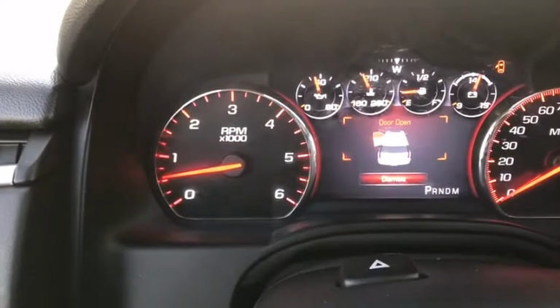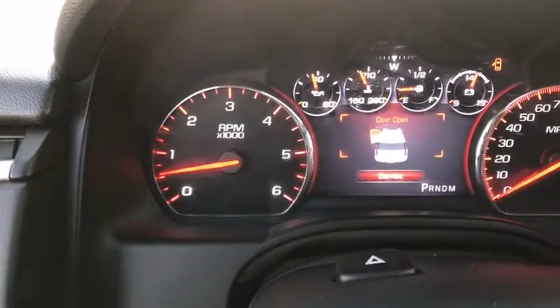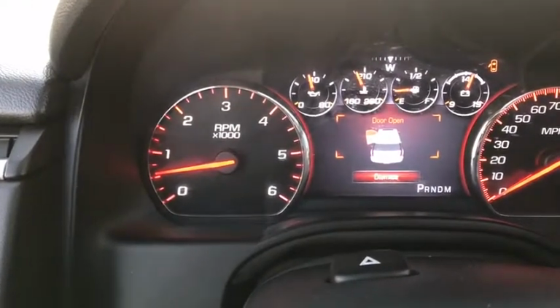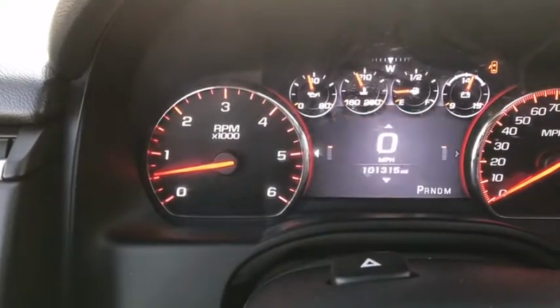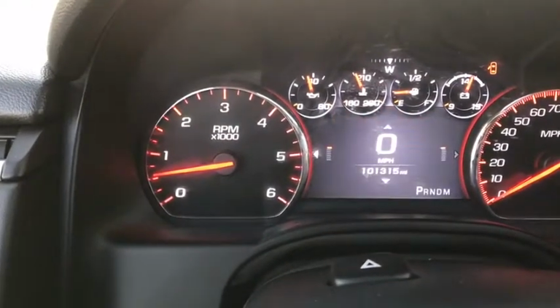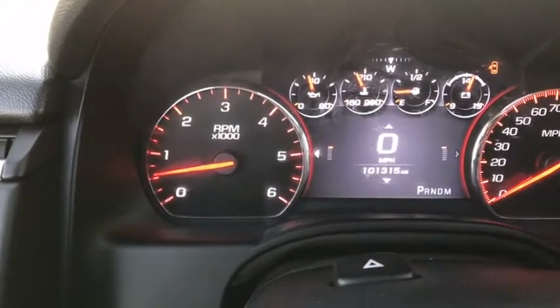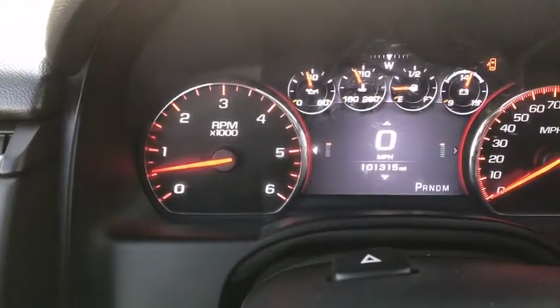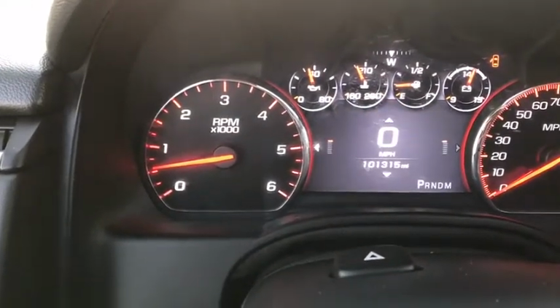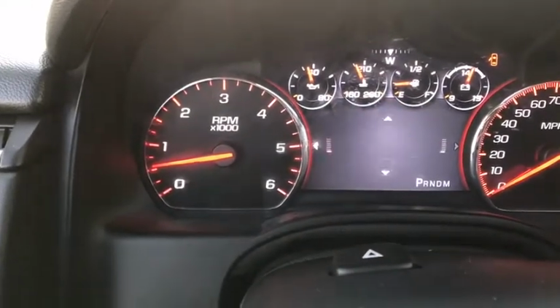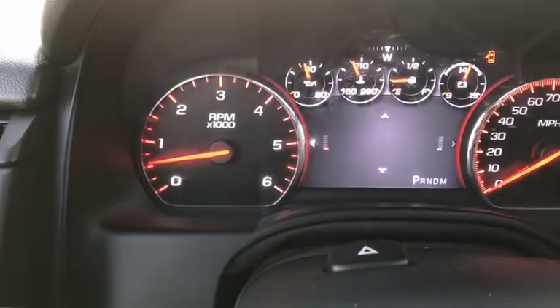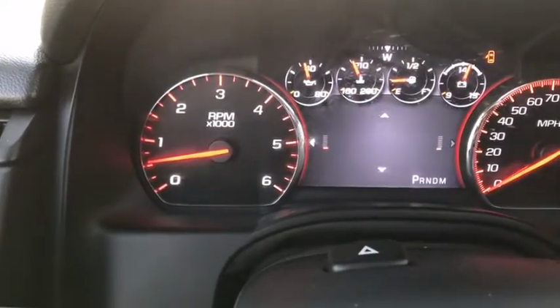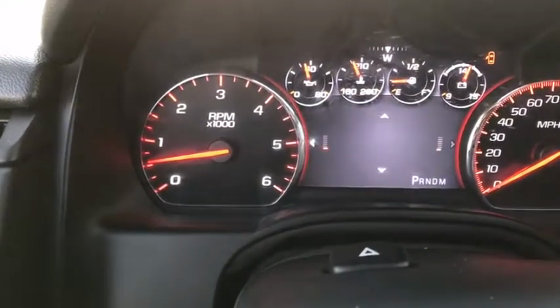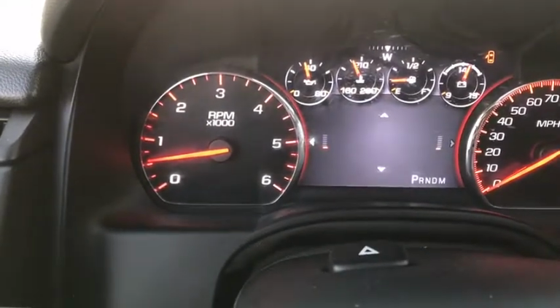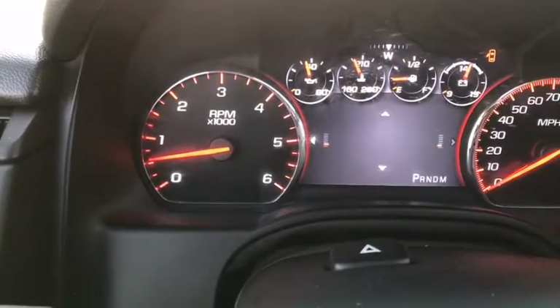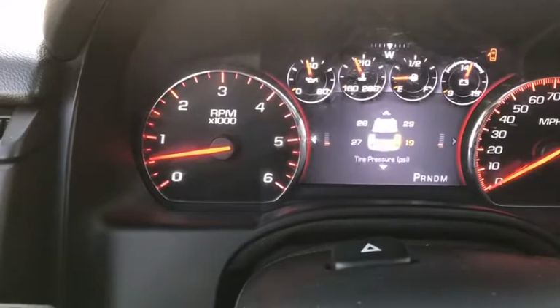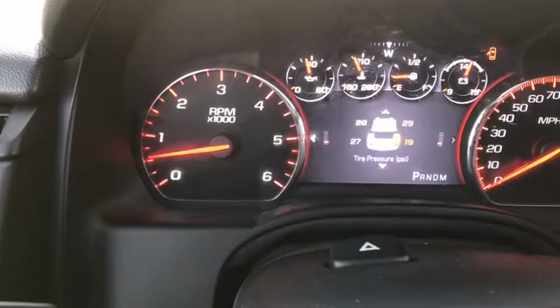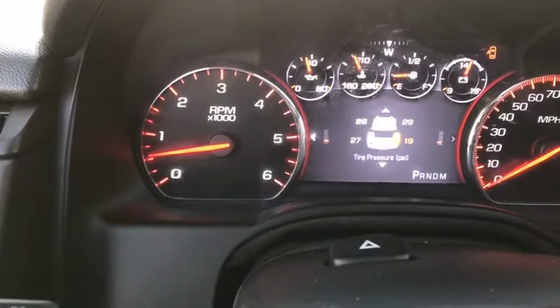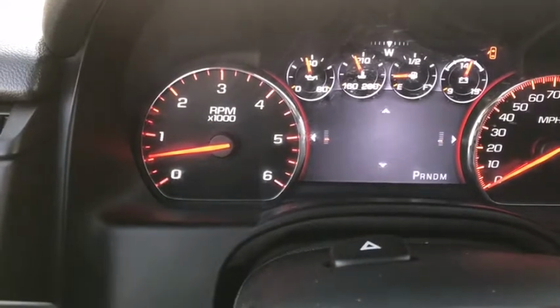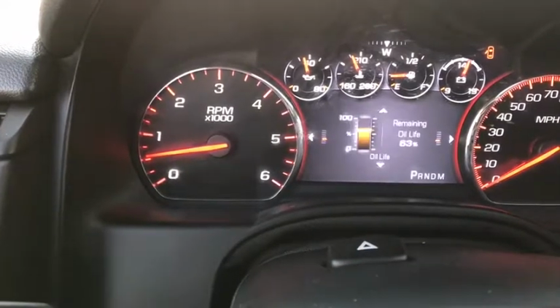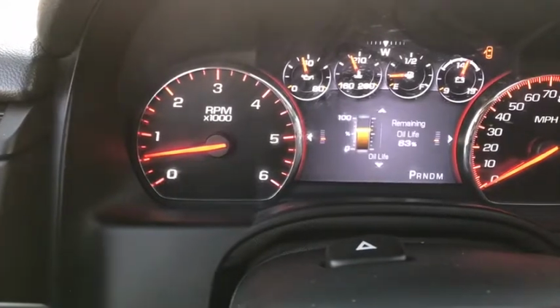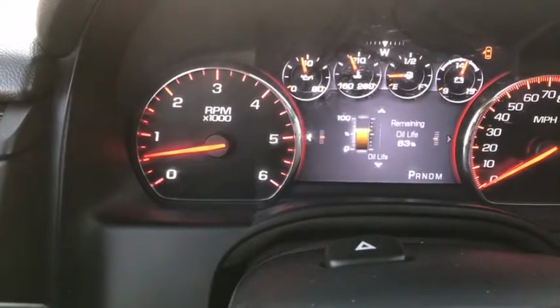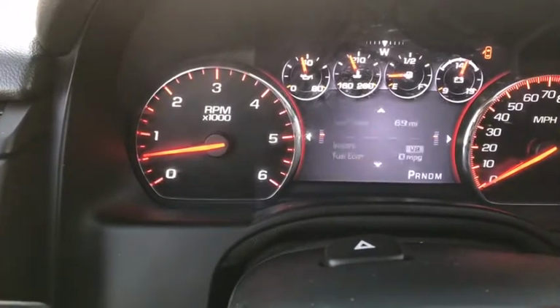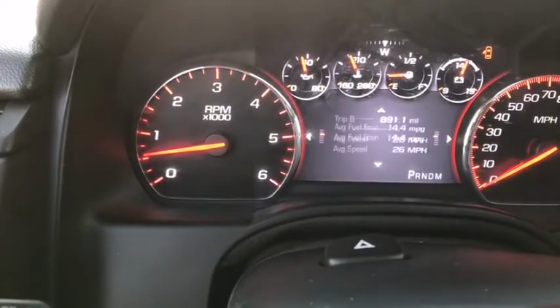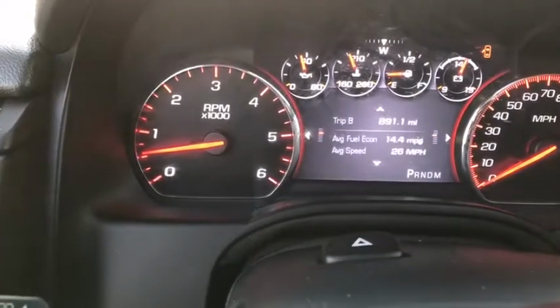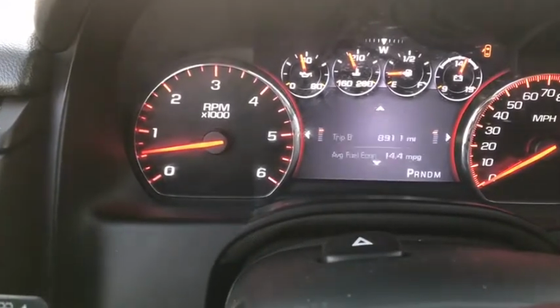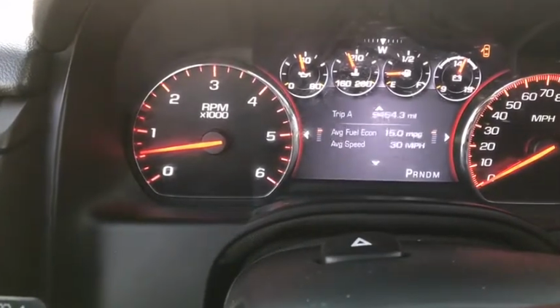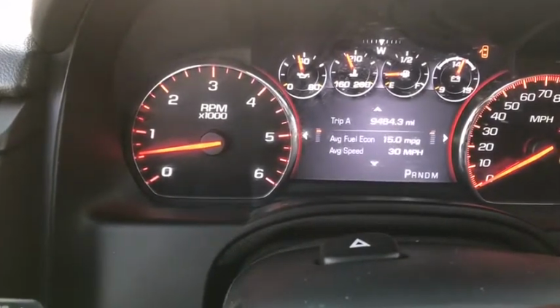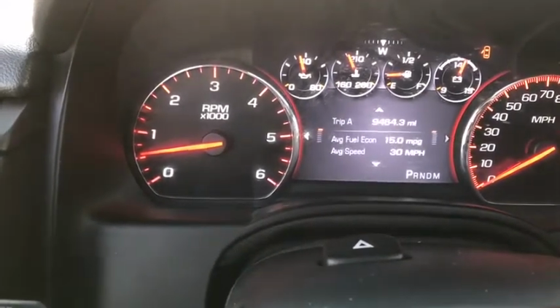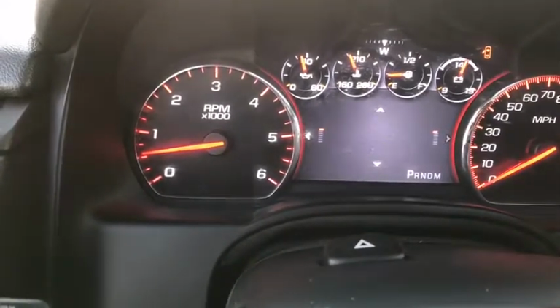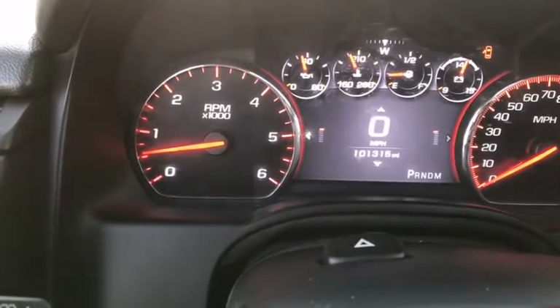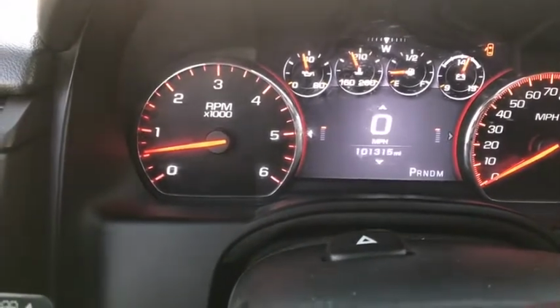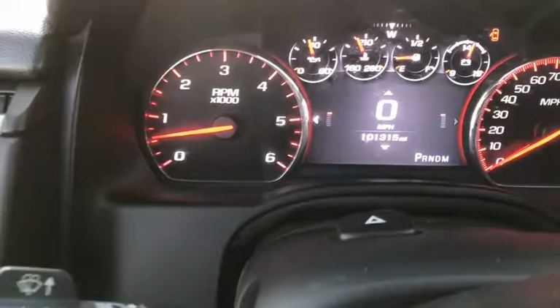Auto-dimming rear-view mirror, four-wheel disc brakes, universal garage door opener, heated front seats, power windows, electronic stability control, and fog lights.